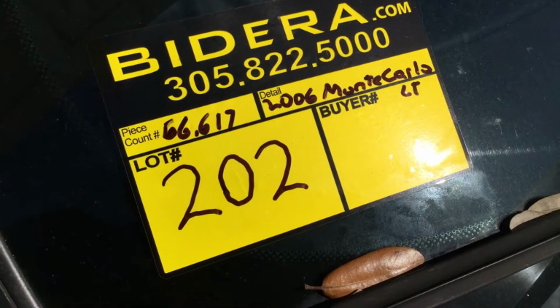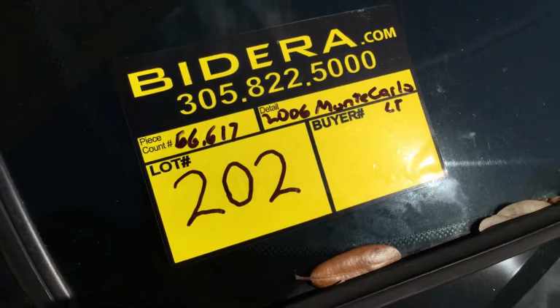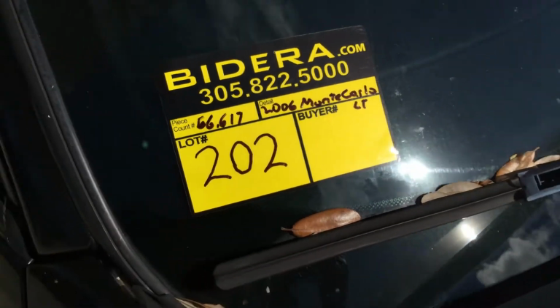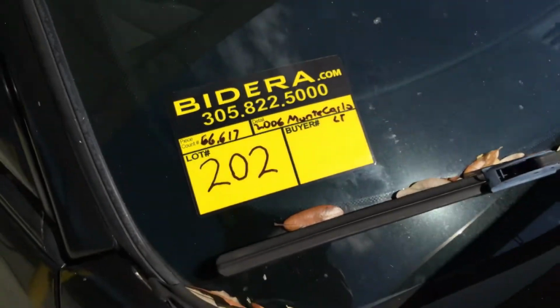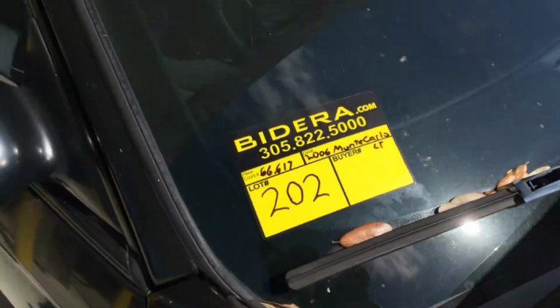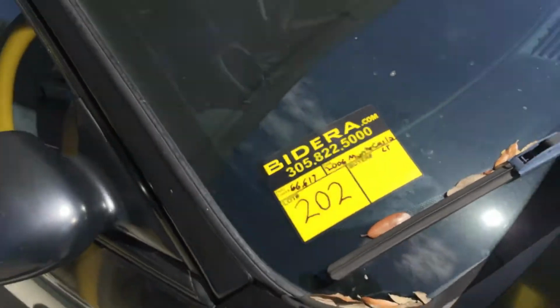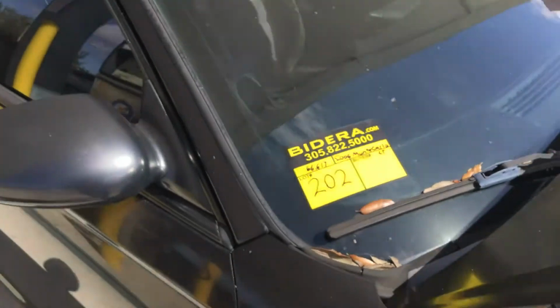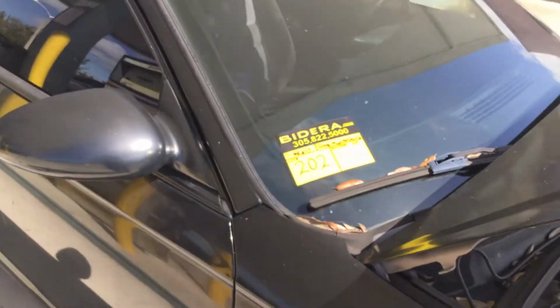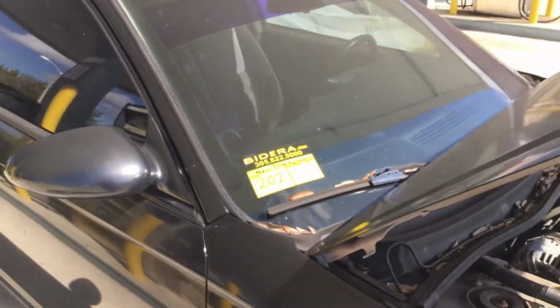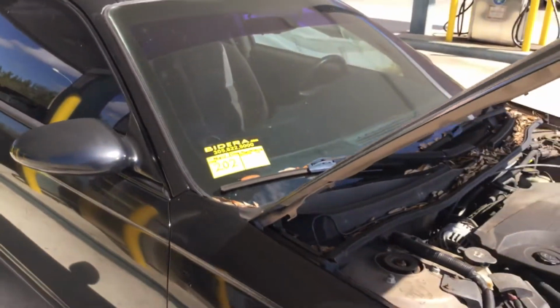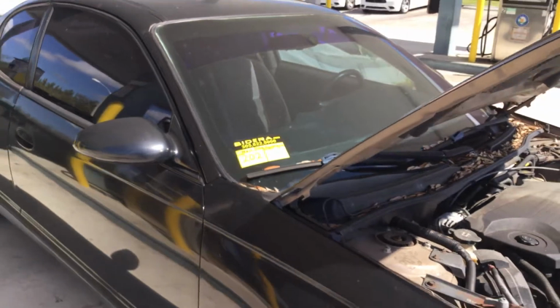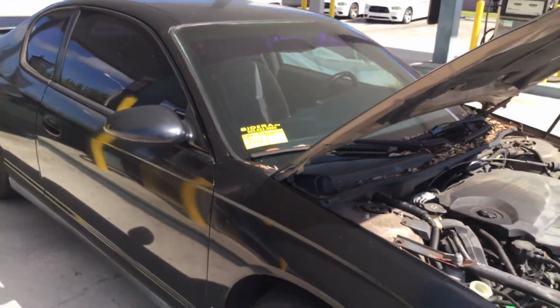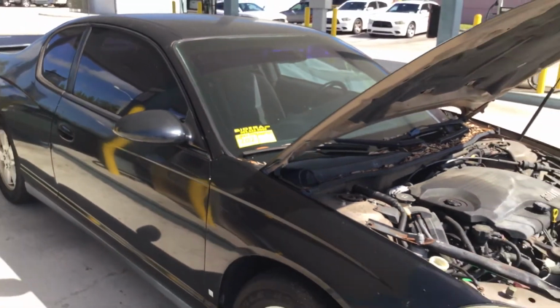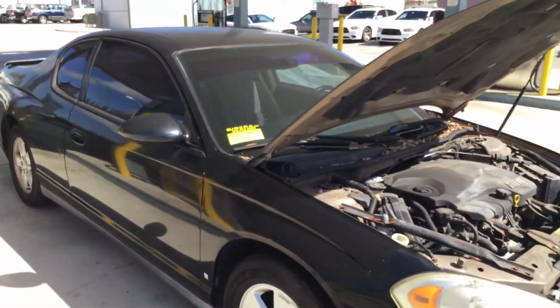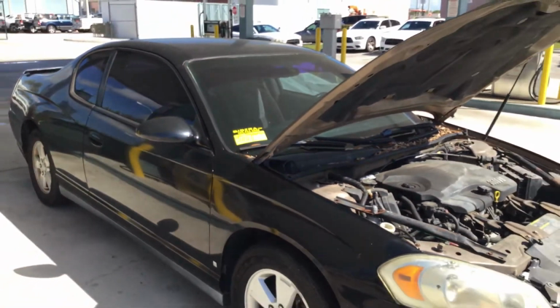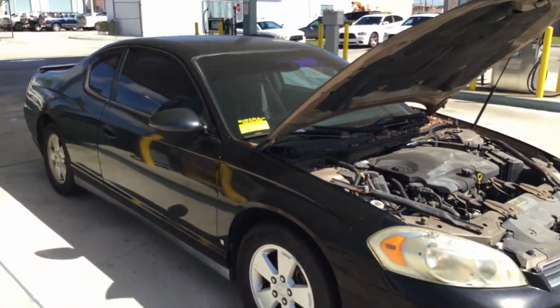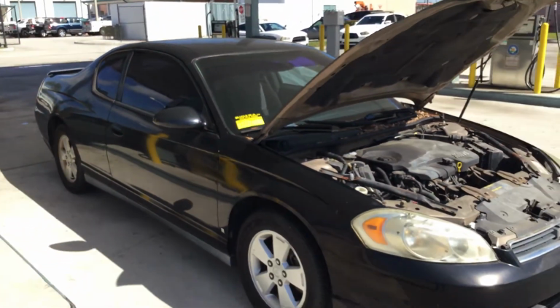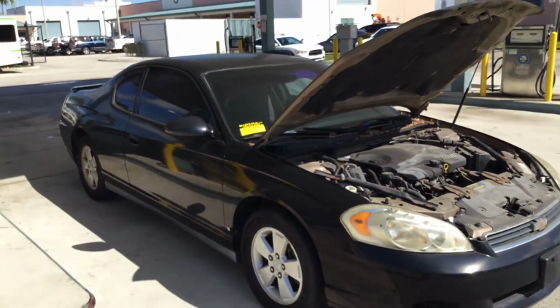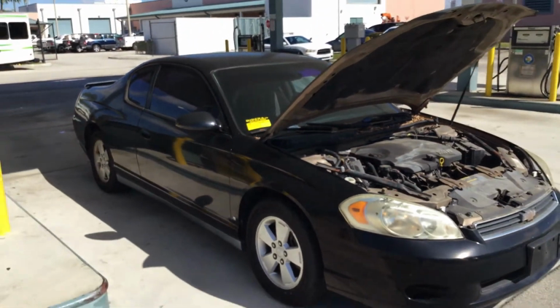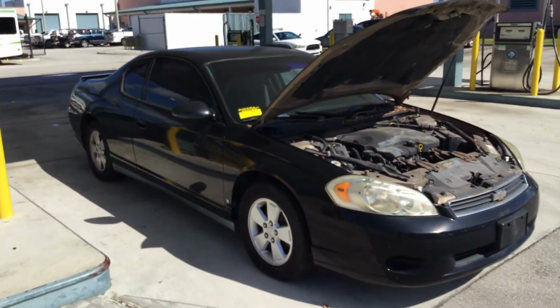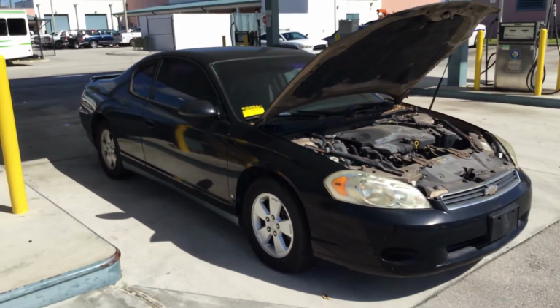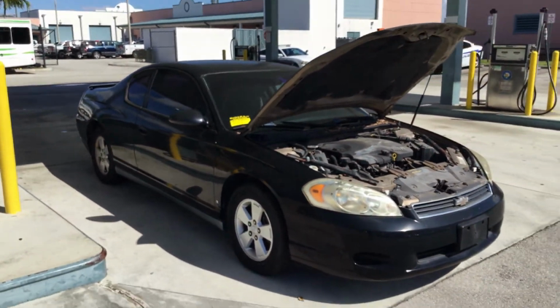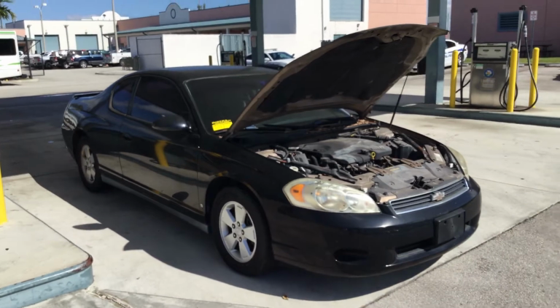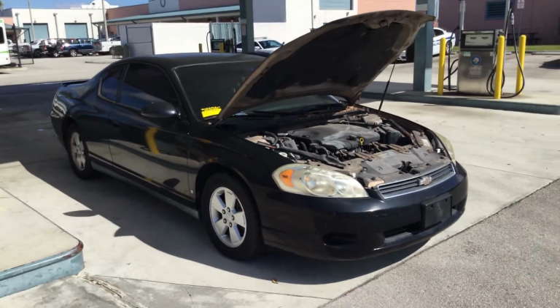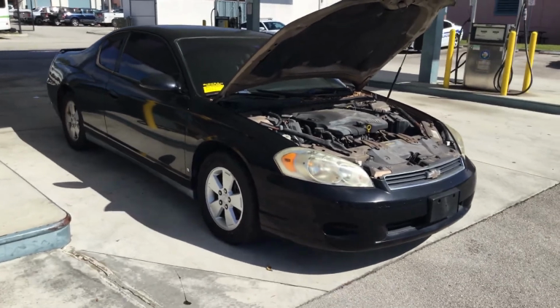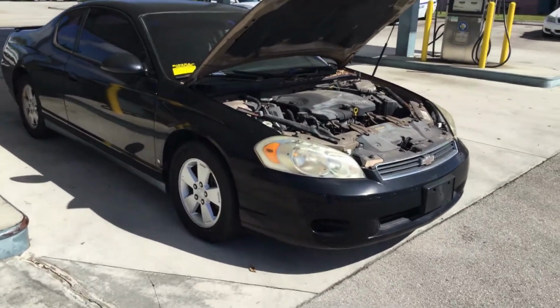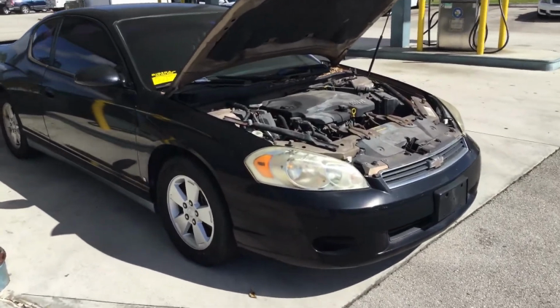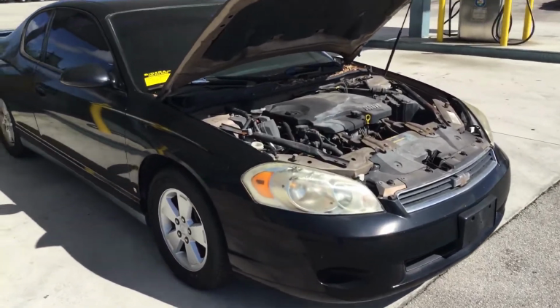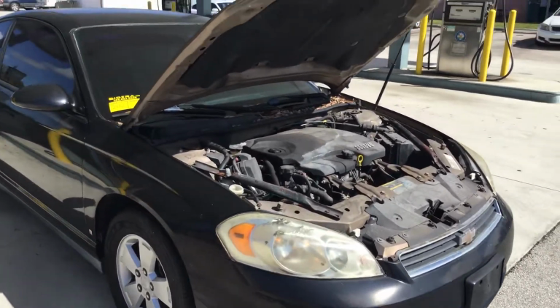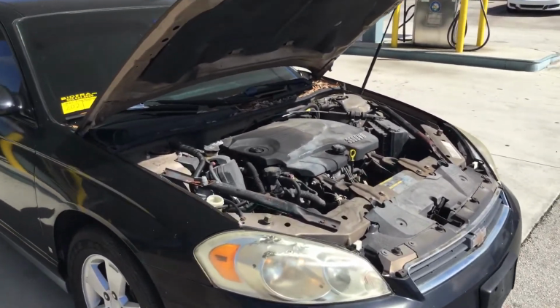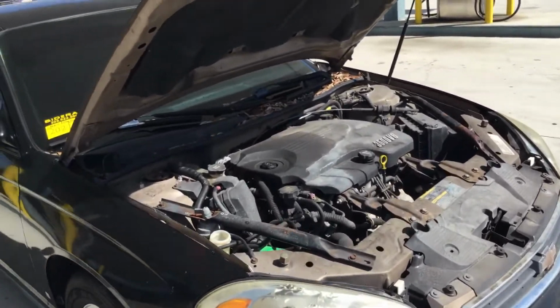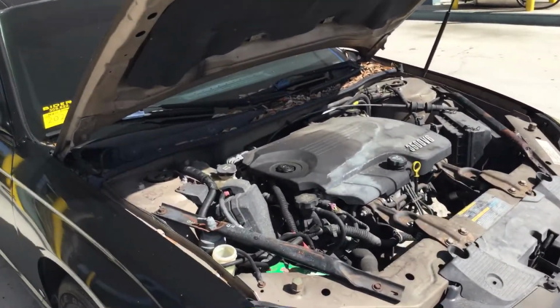Lot number 202 is a 2006 Chevy Monte Carlo LT. This one has a 3.5 liter V6 with only 66,000 miles.